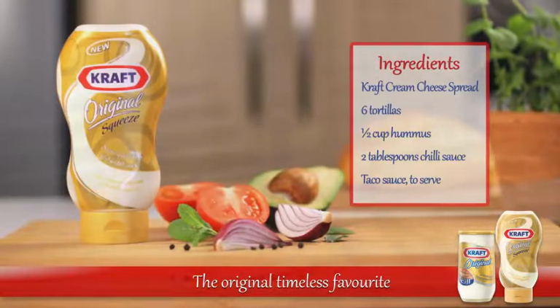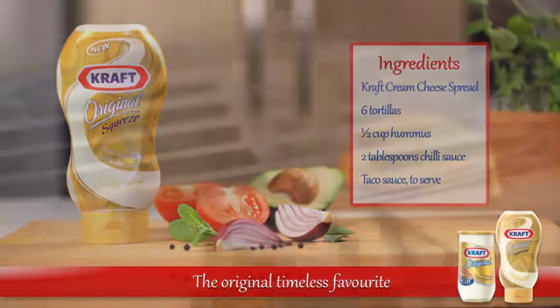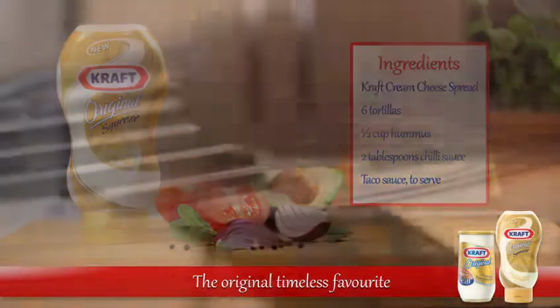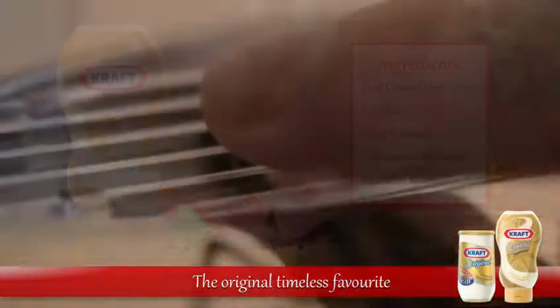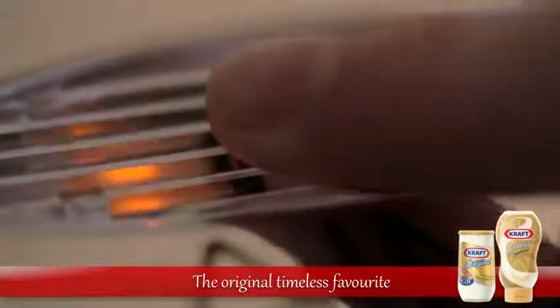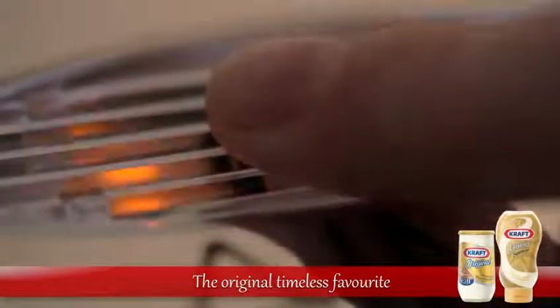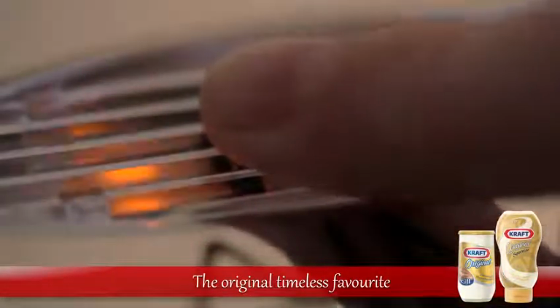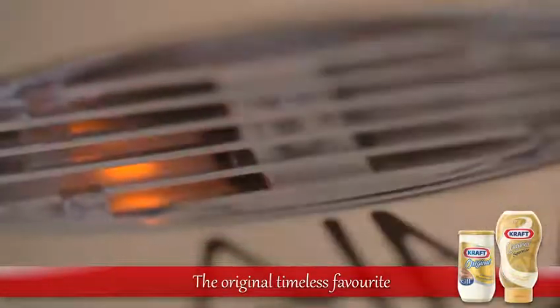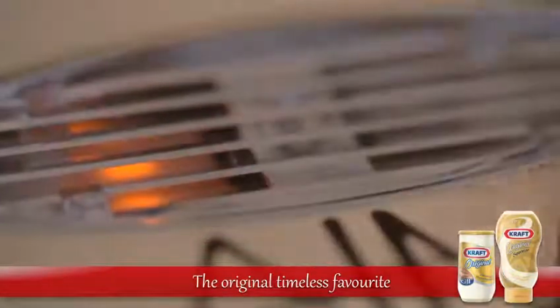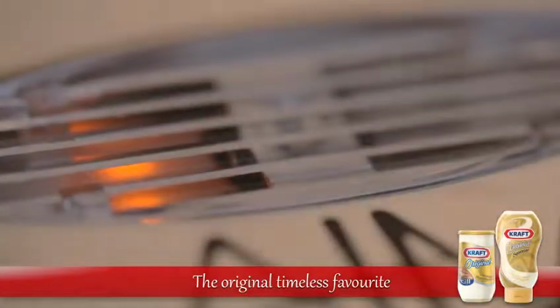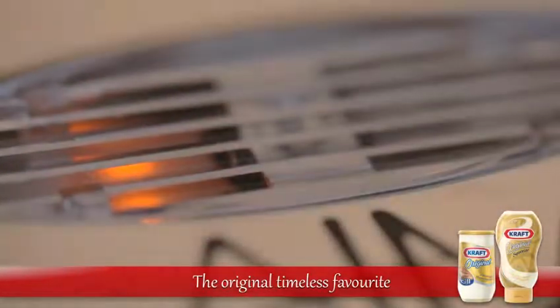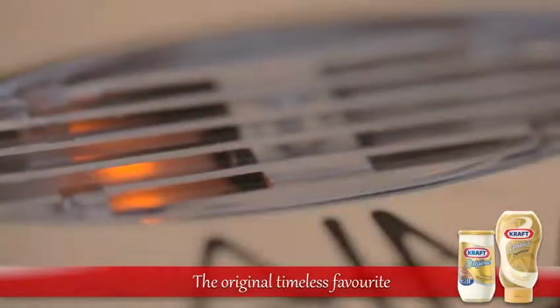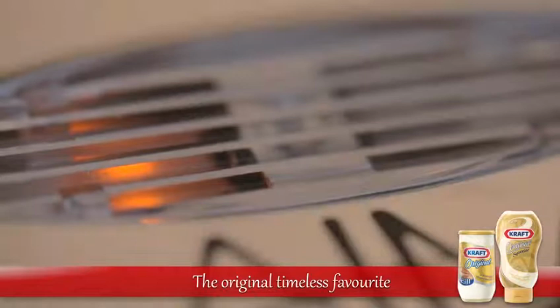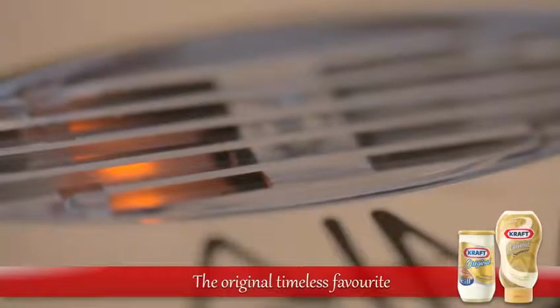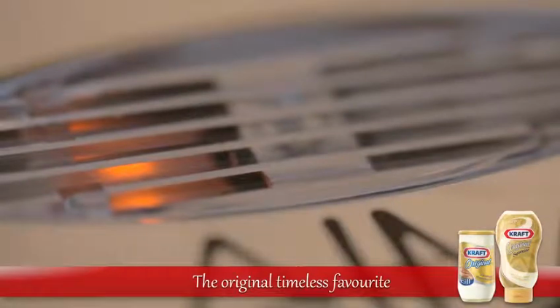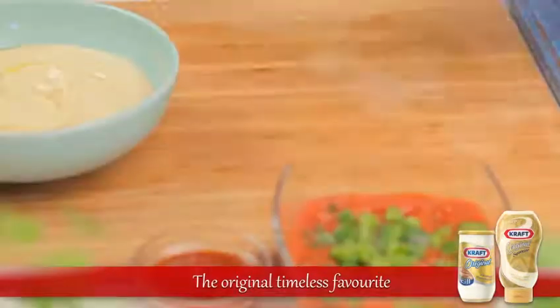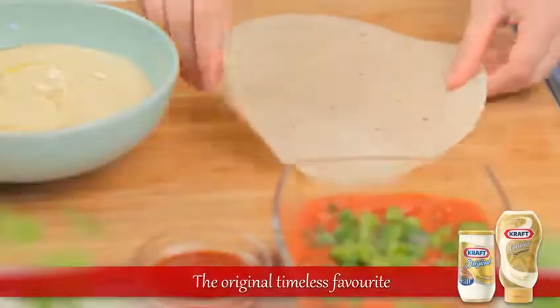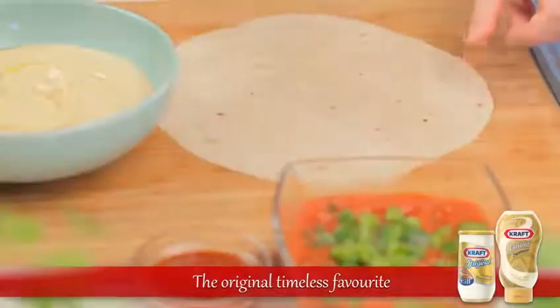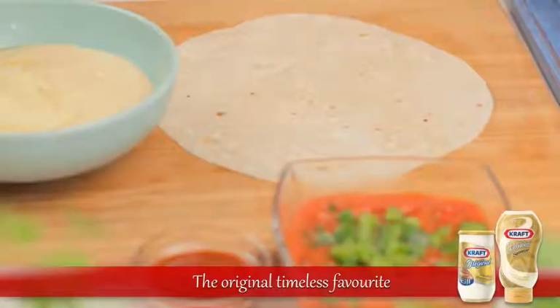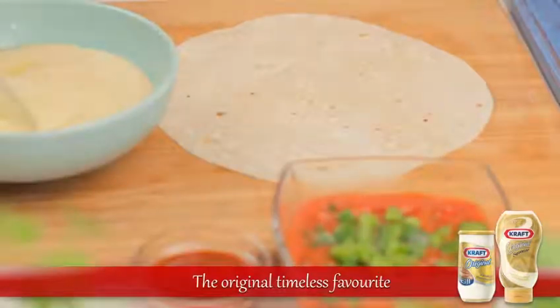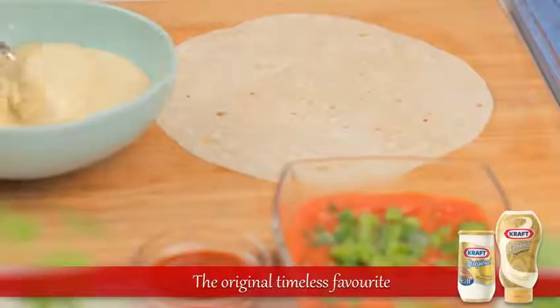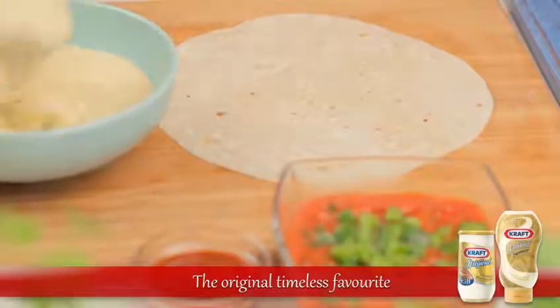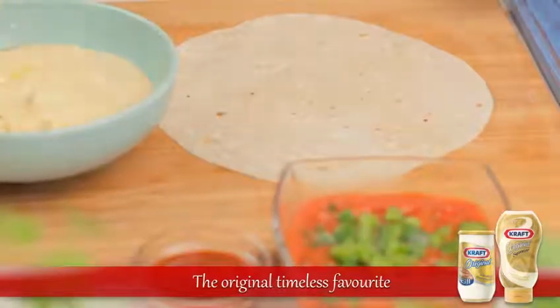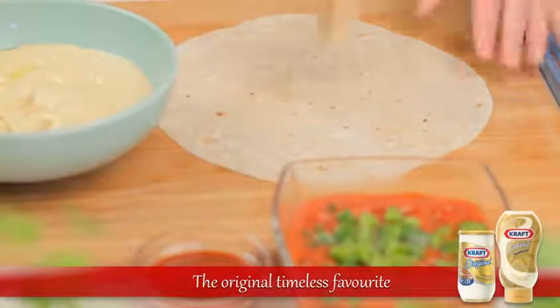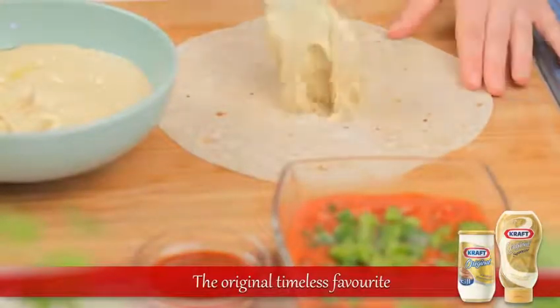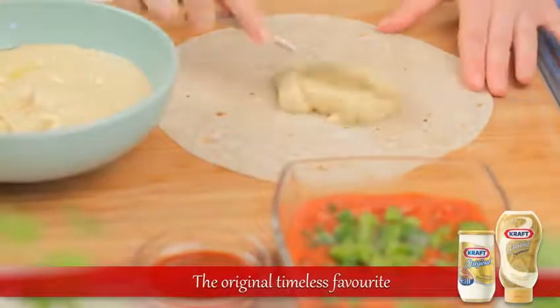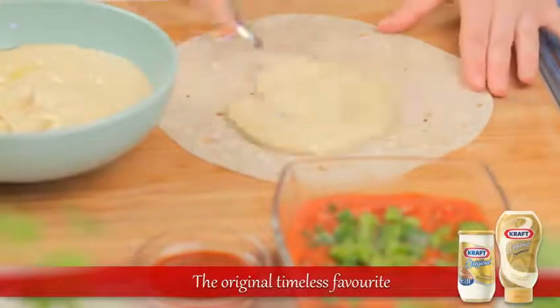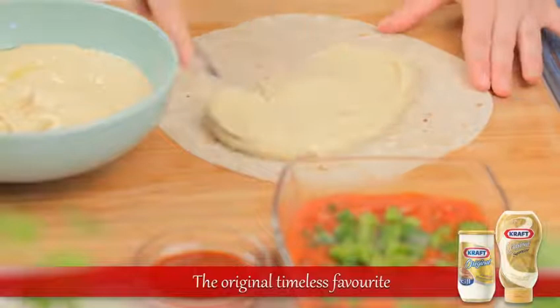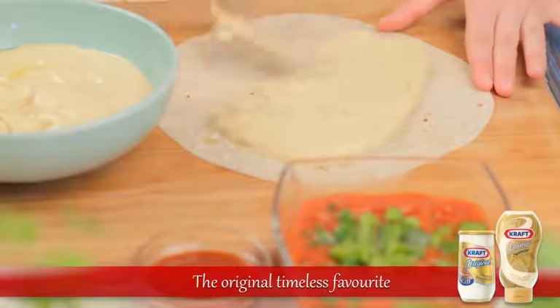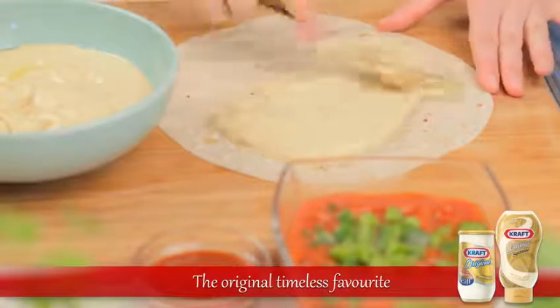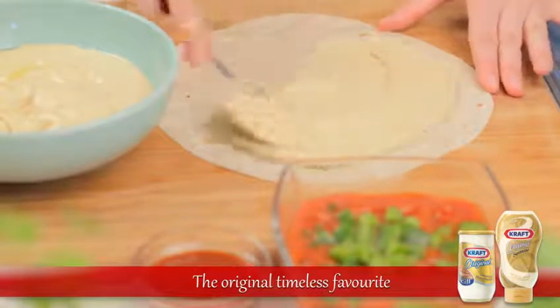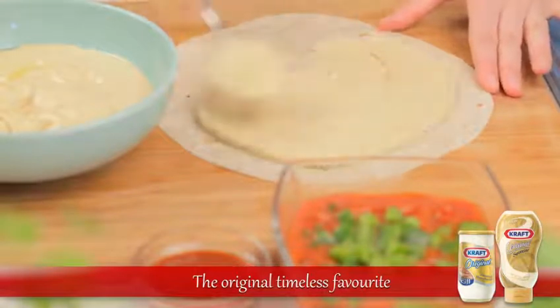Before we get started, turn on the sandwich grill so that it has time to heat up. Spread the tortillas out on a board and put a rounded tablespoon of hummus in the center of each tortilla.